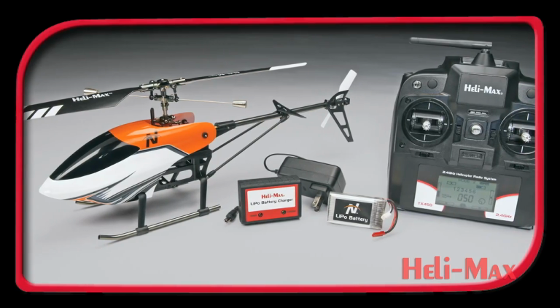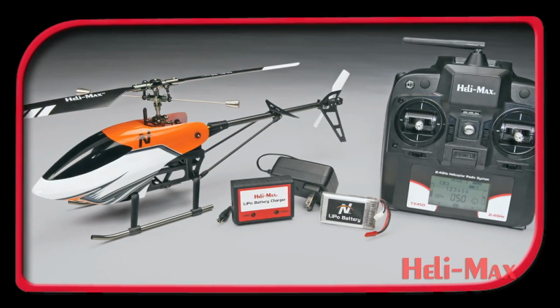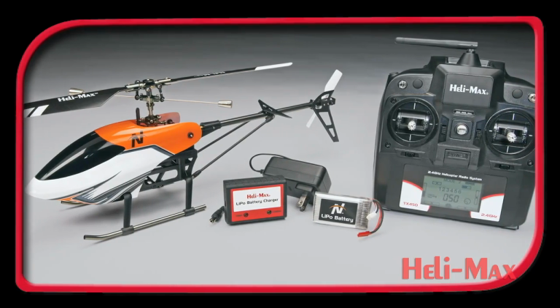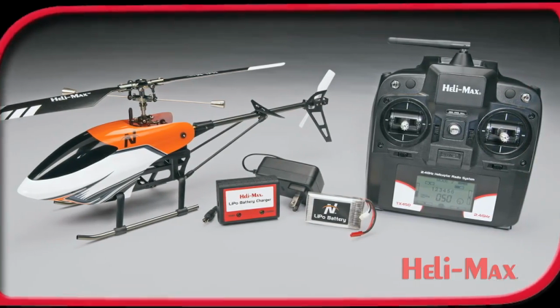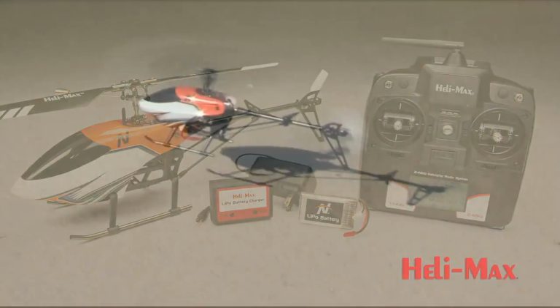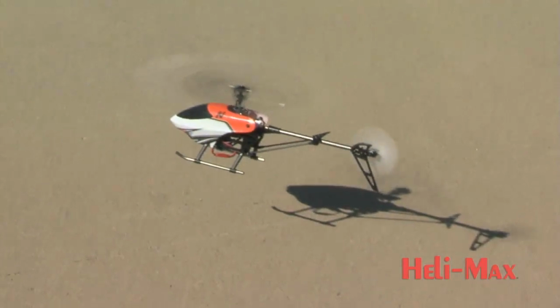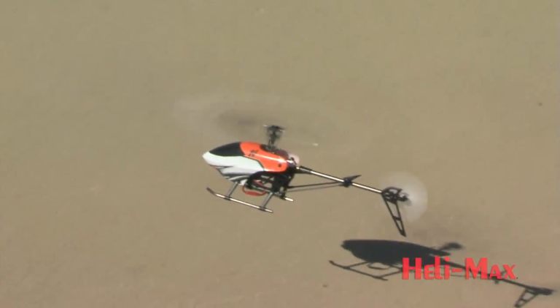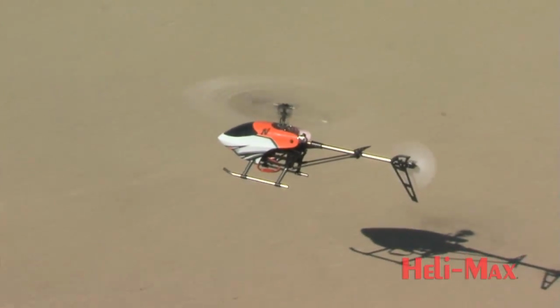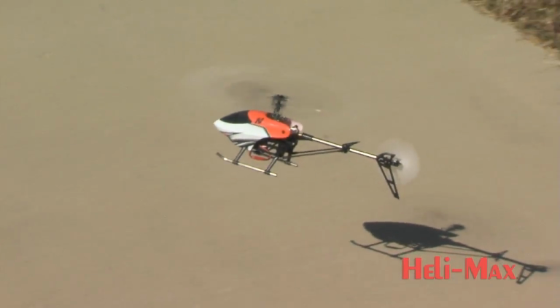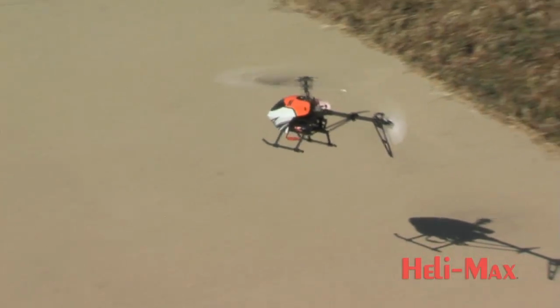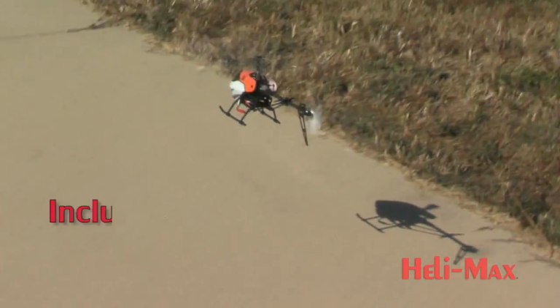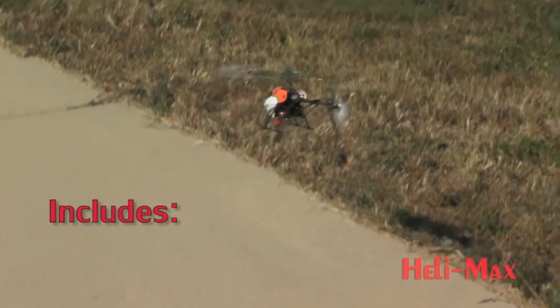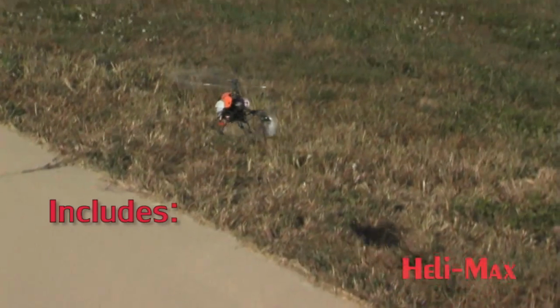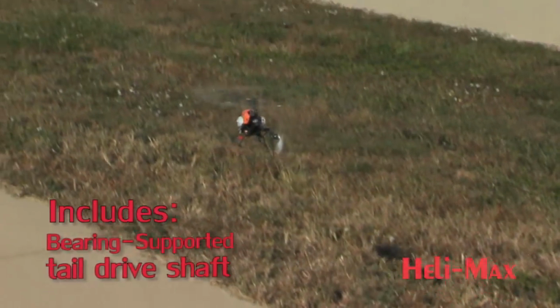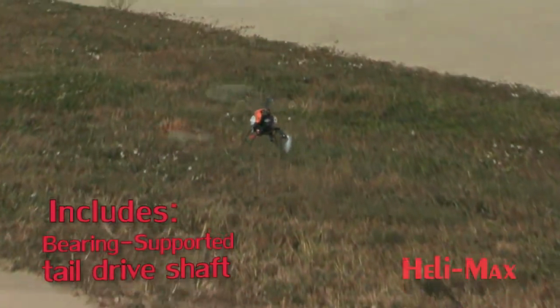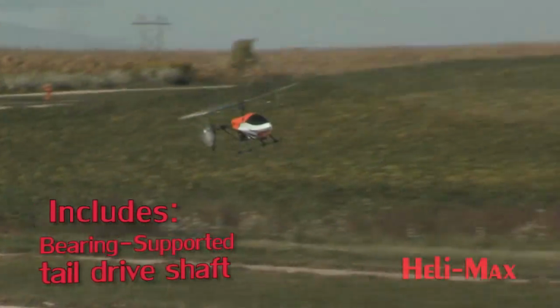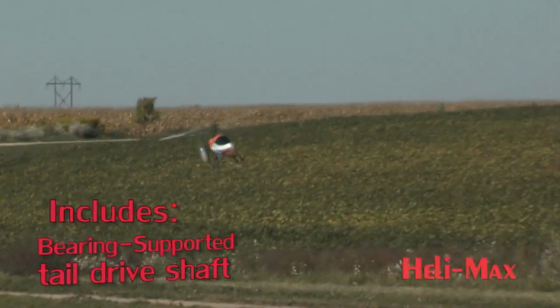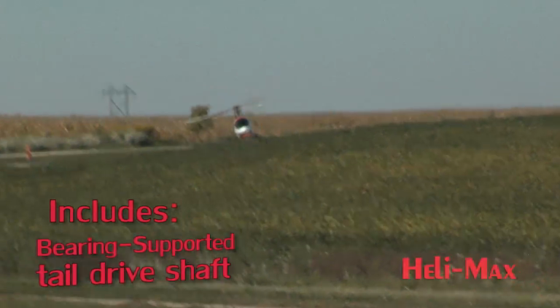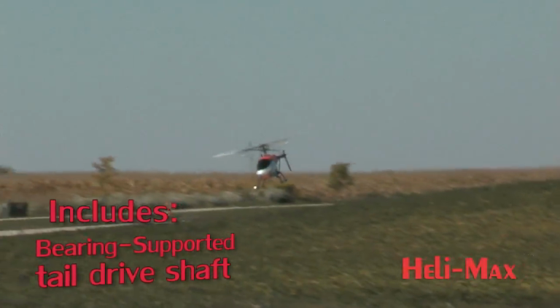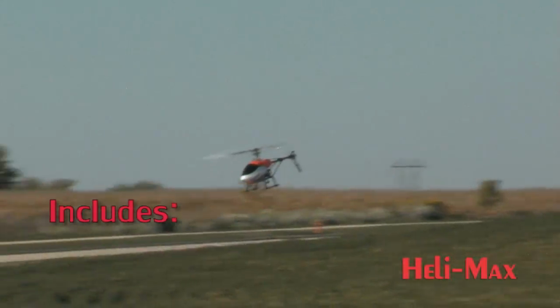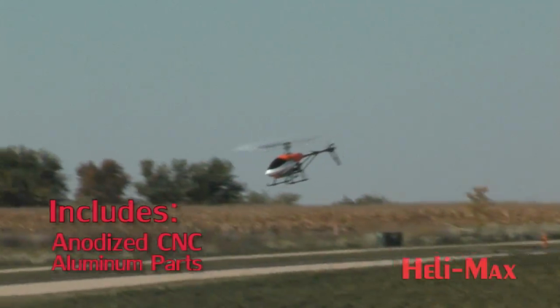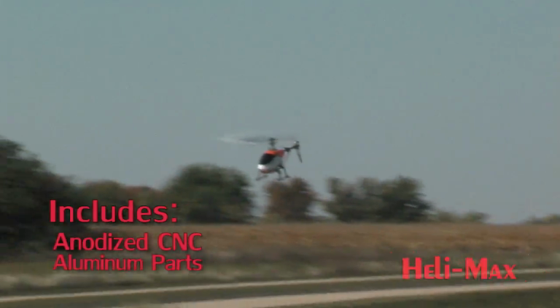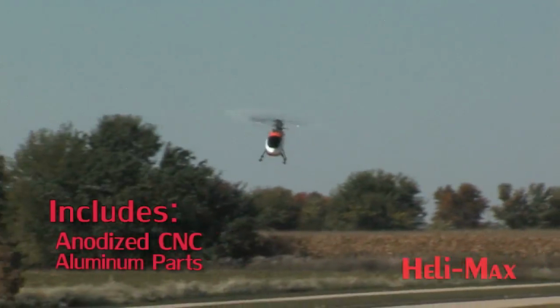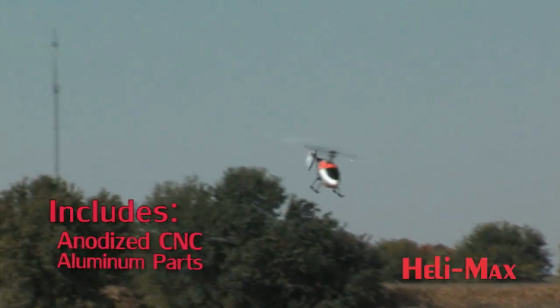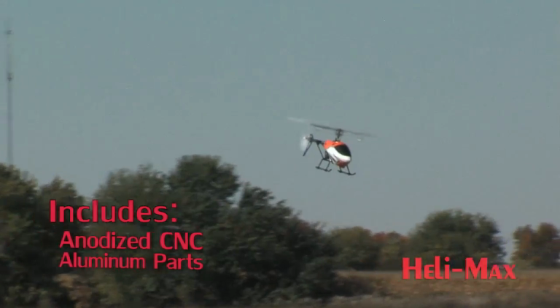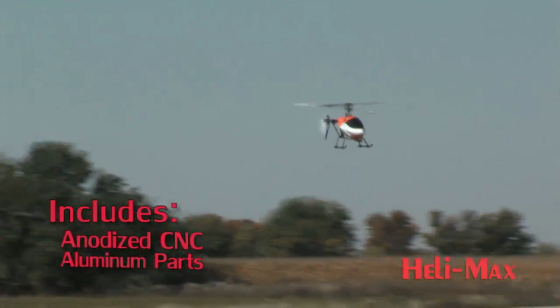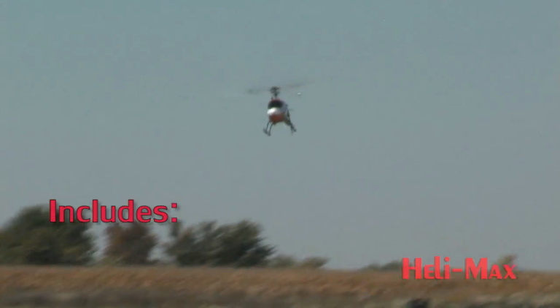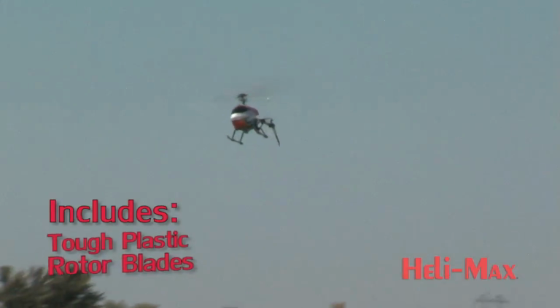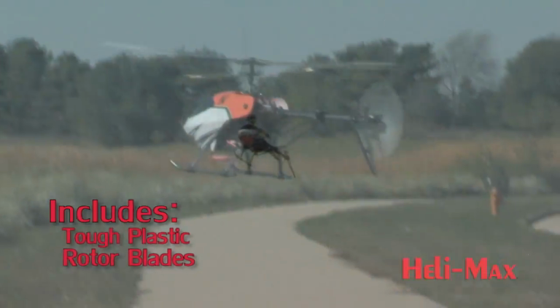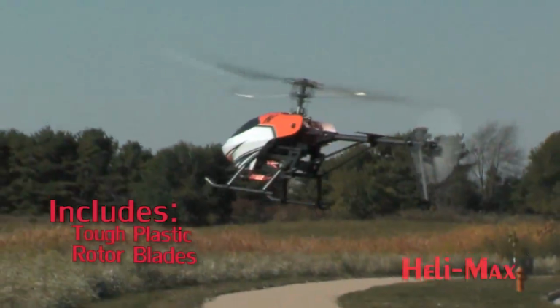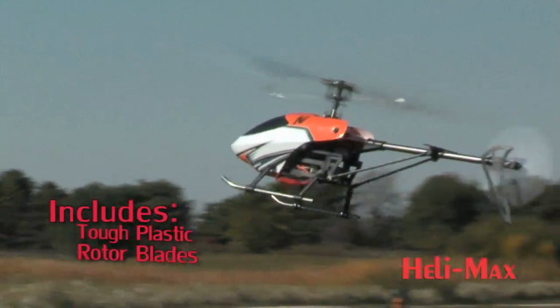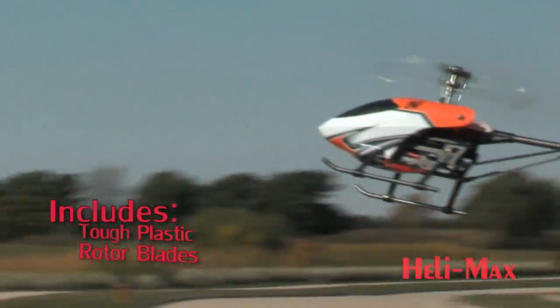The ready-to-fly package features plenty of exciting extras too, including a bearing-supported tail drive shaft, anodized CNC aluminum parts, and tough plastic rotor blades.